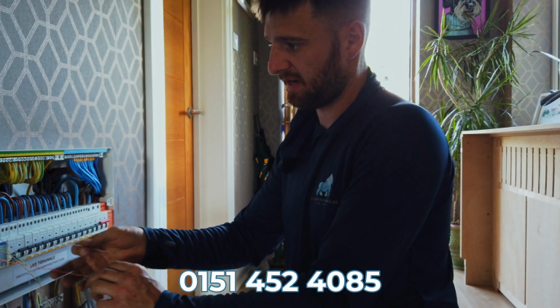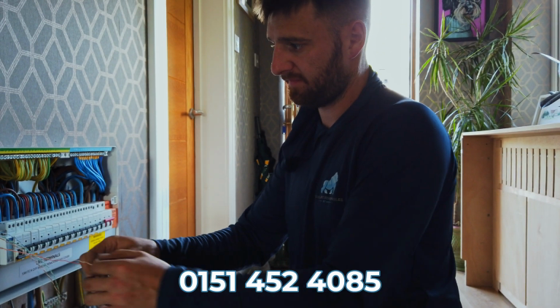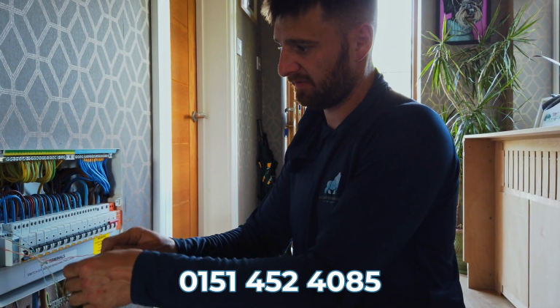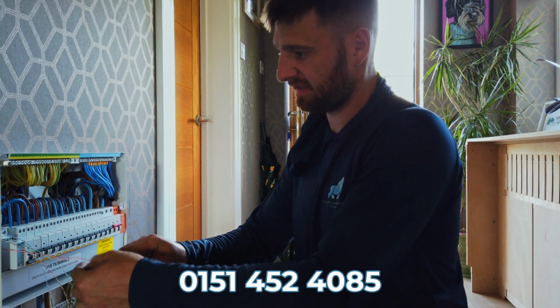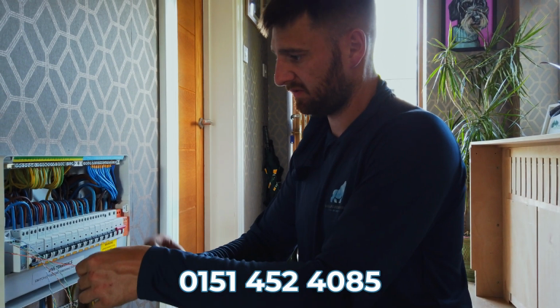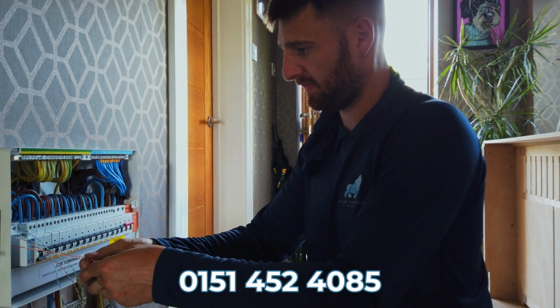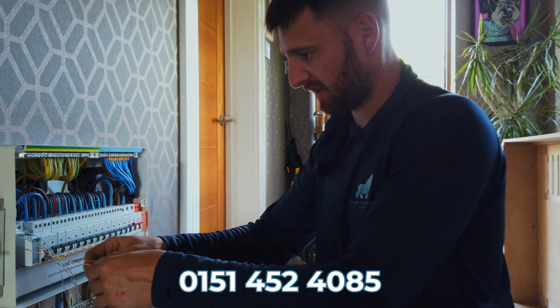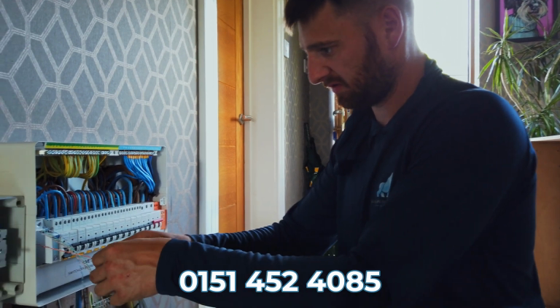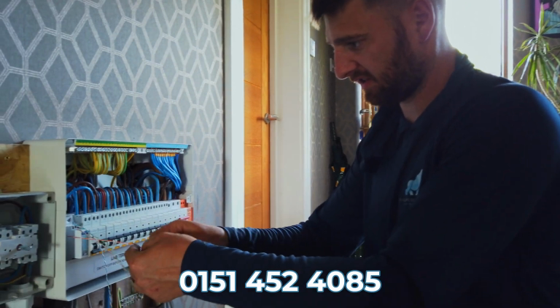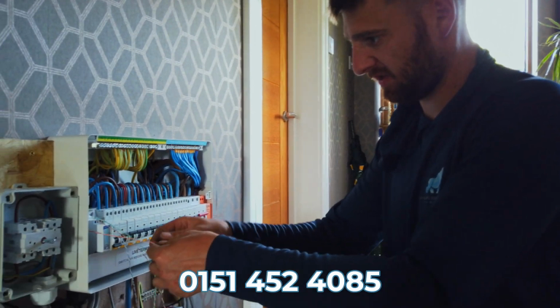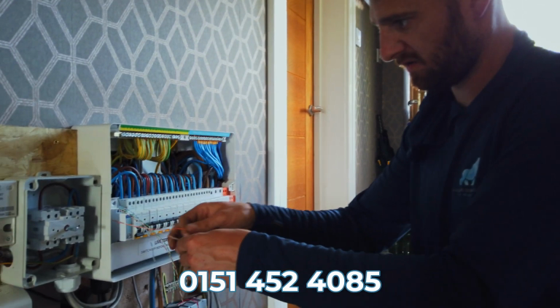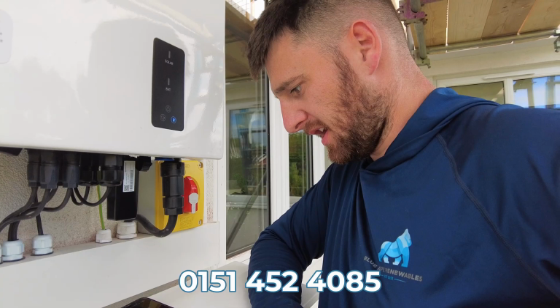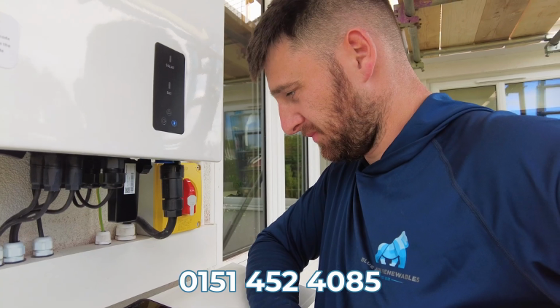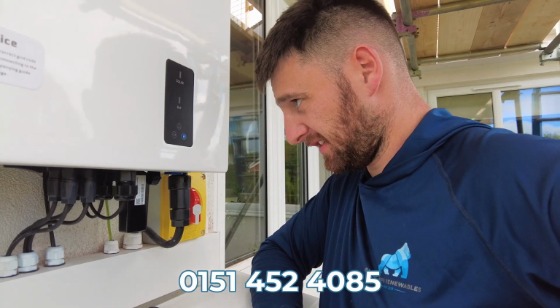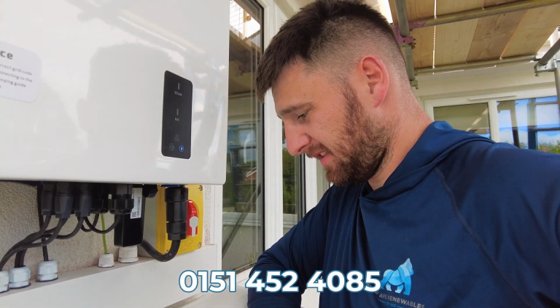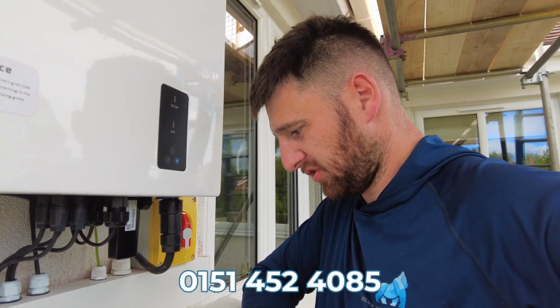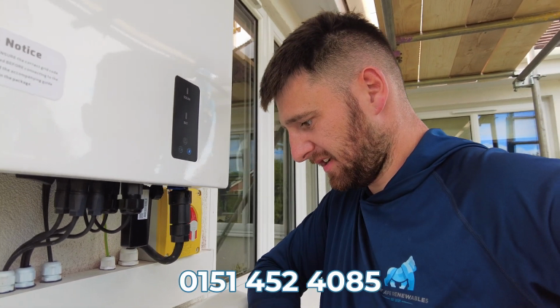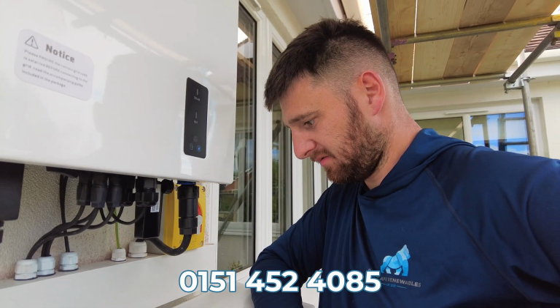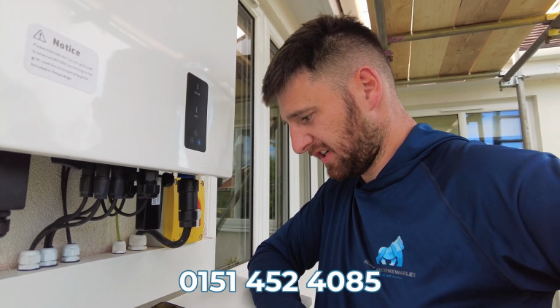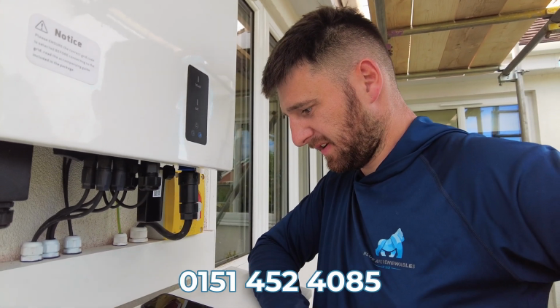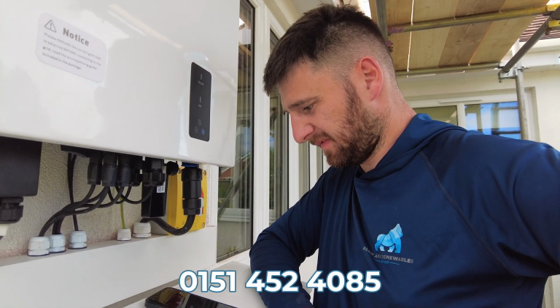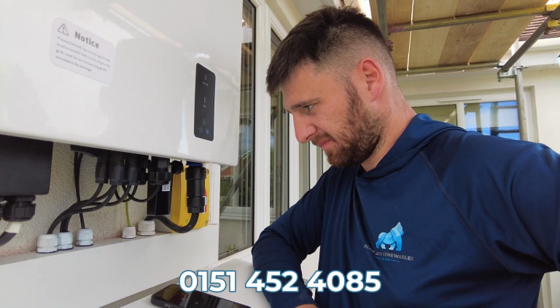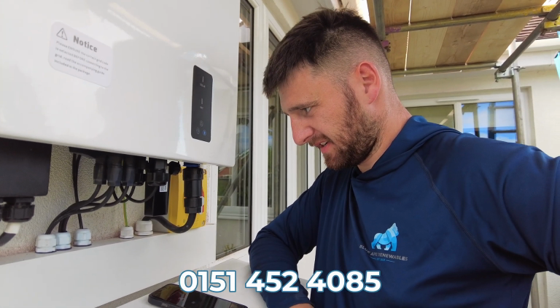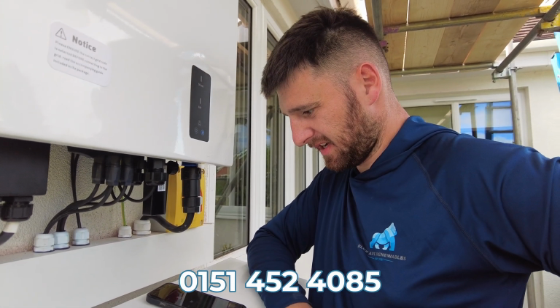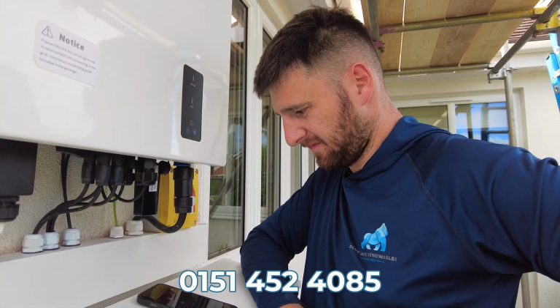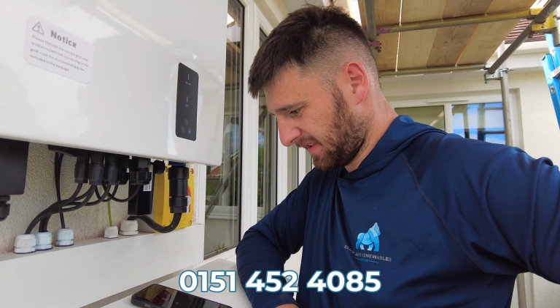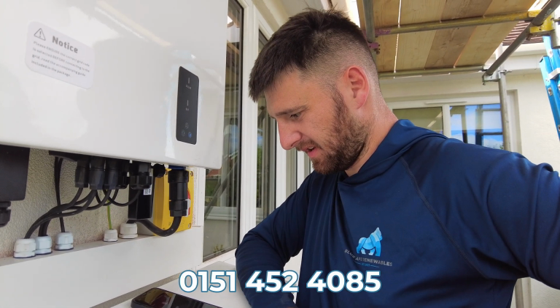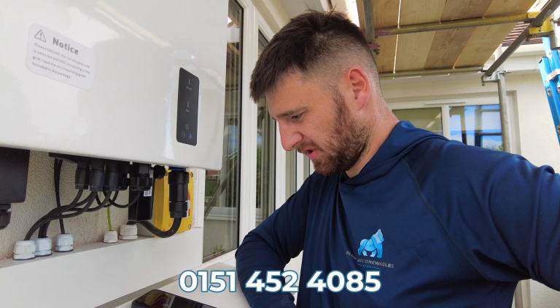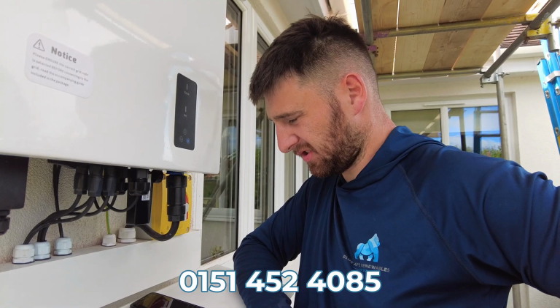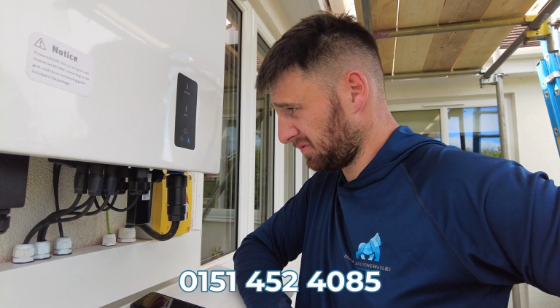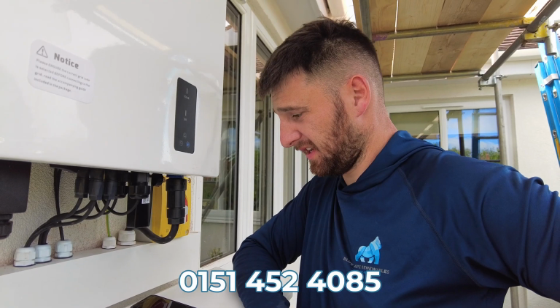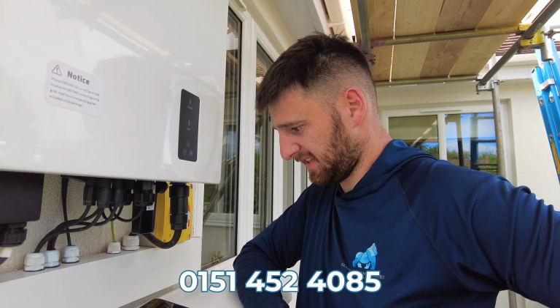I am connecting the battery, which has failed to bind, on the inverter to the internet.